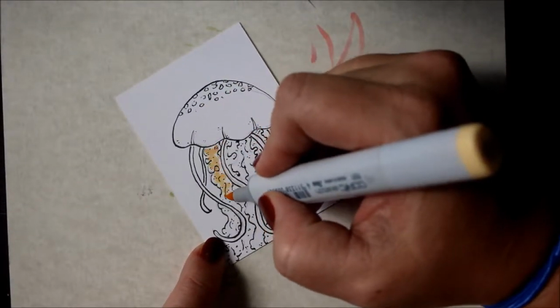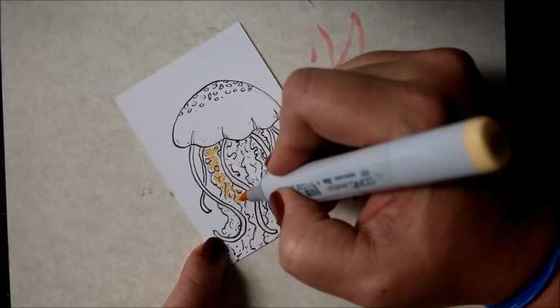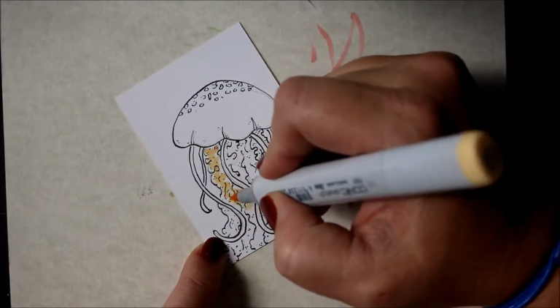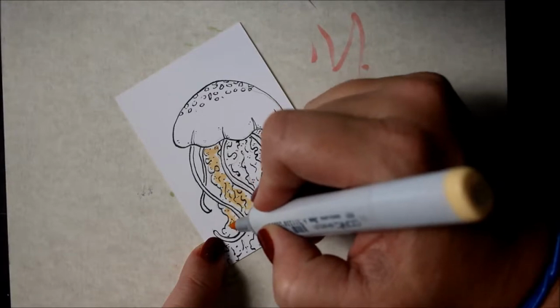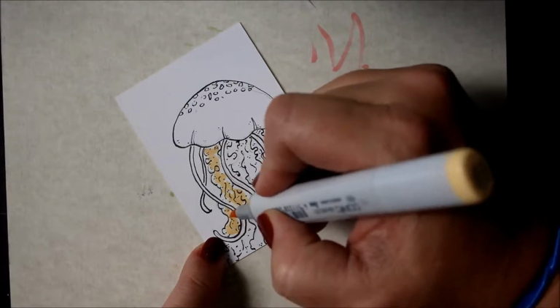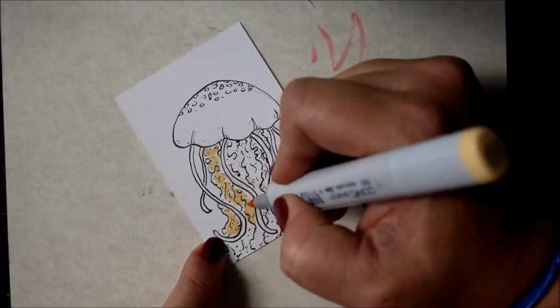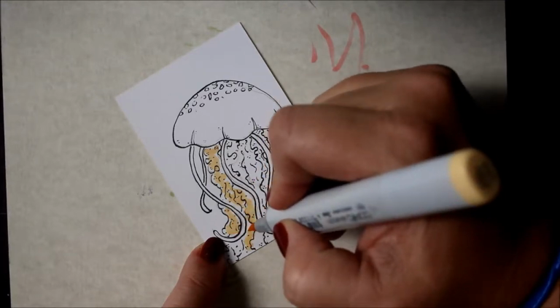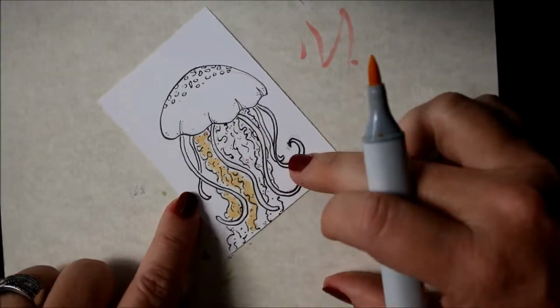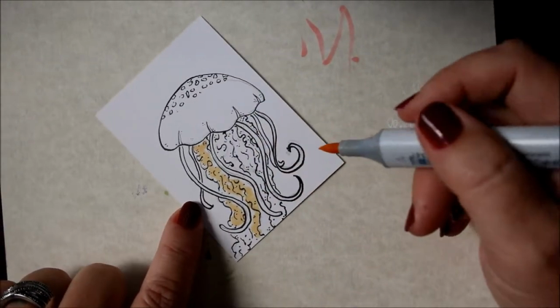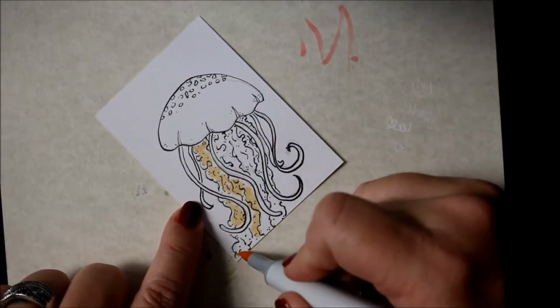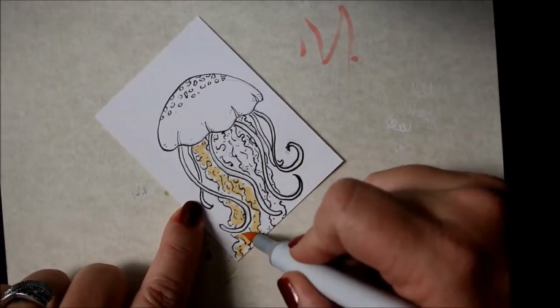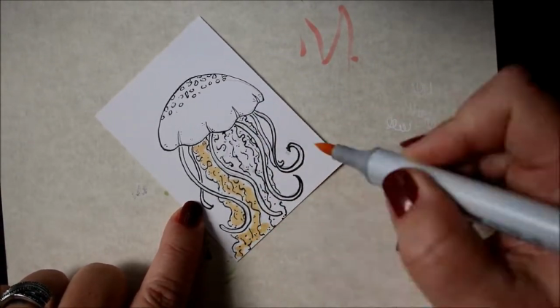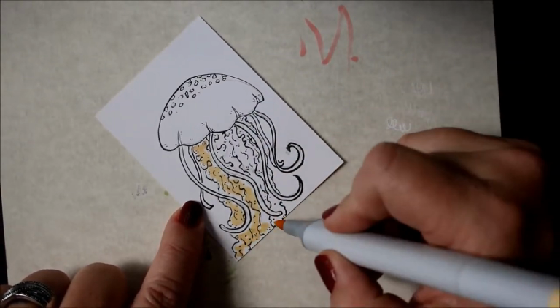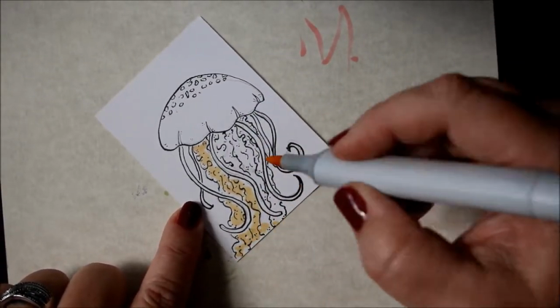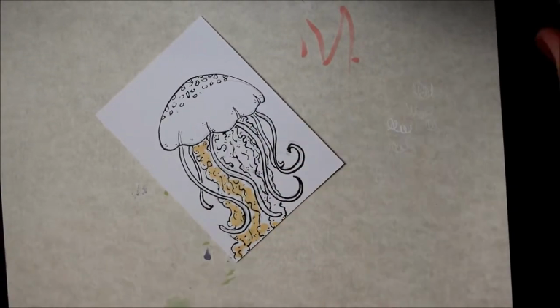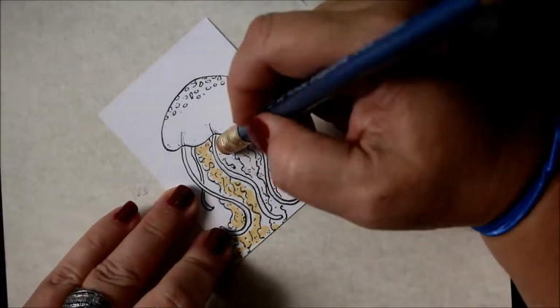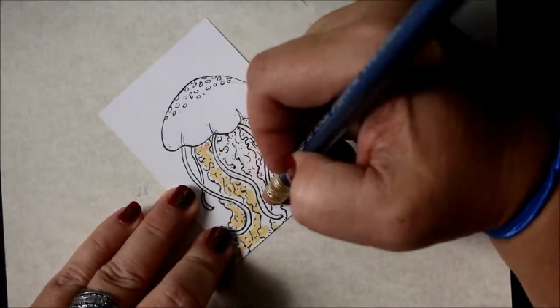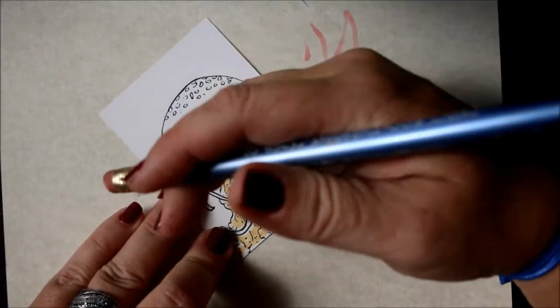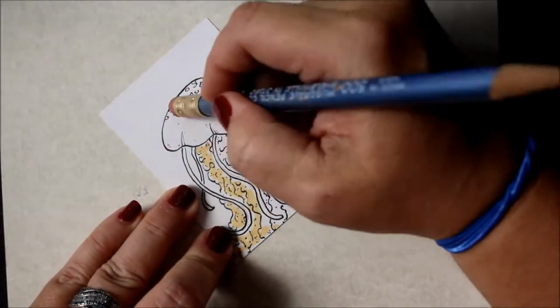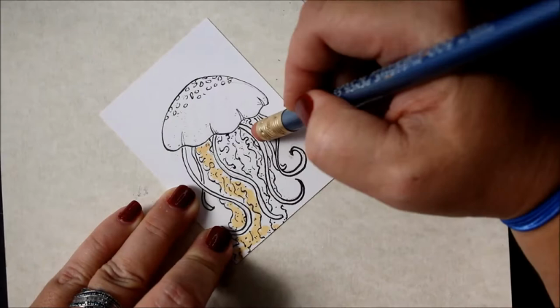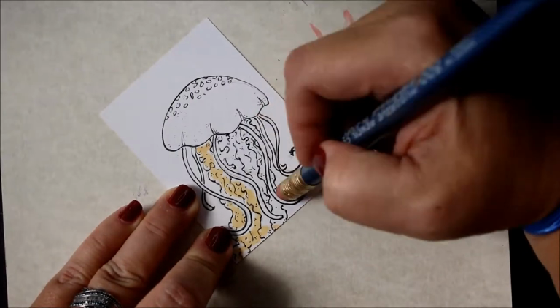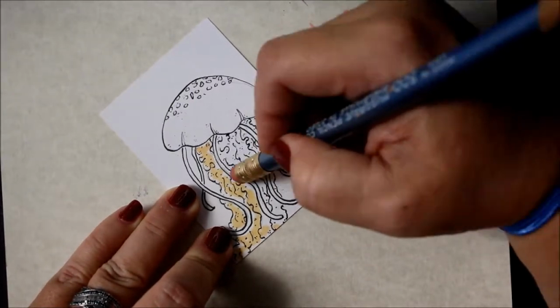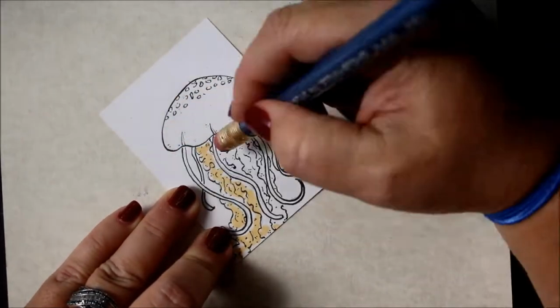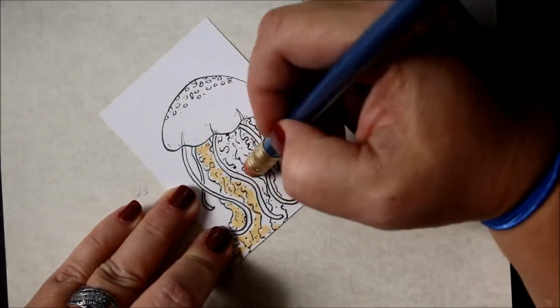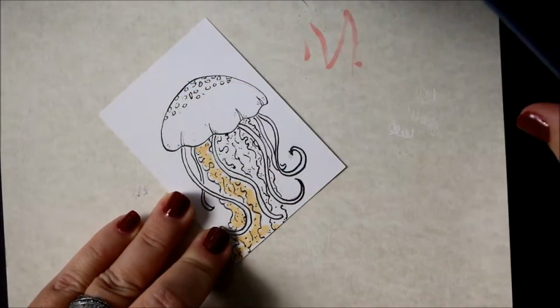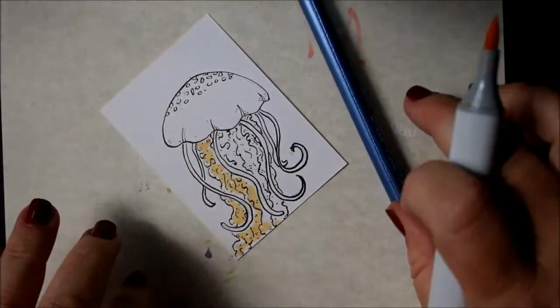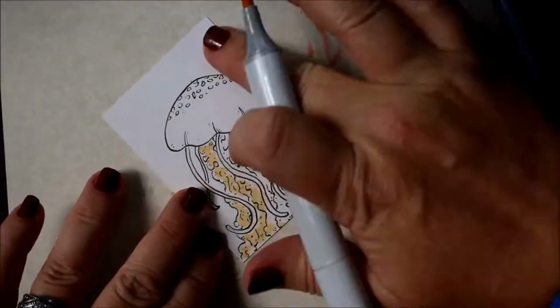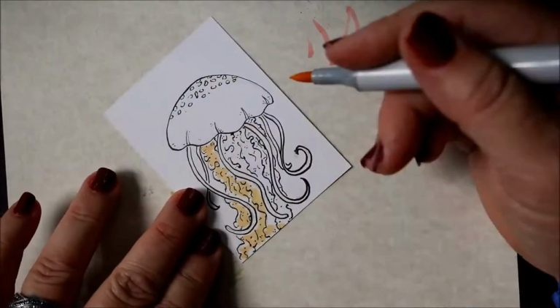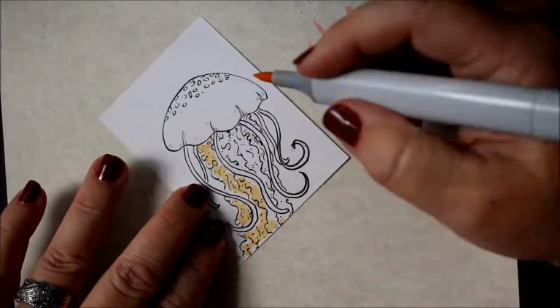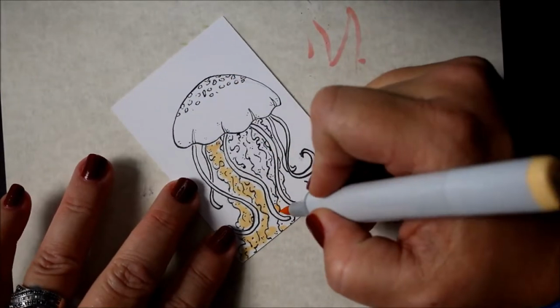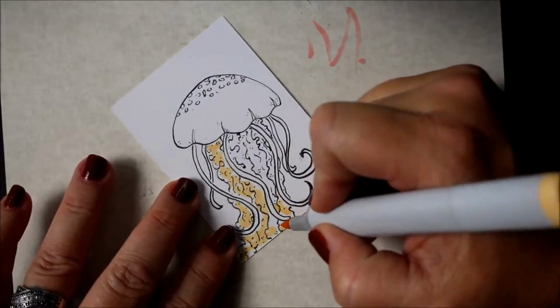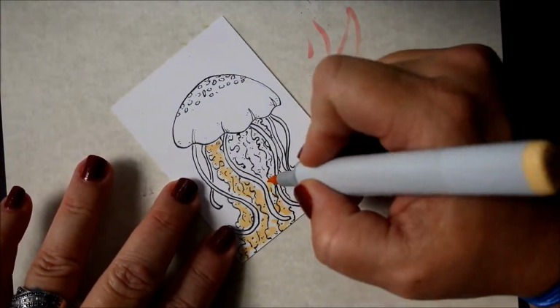Welcome back to Trading Card Tuesday. I'm Debbie with Ugly Dog Creations and I'm here with another ATC or ACEO on this Tuesday for you.